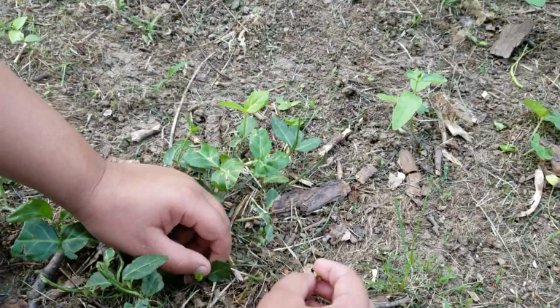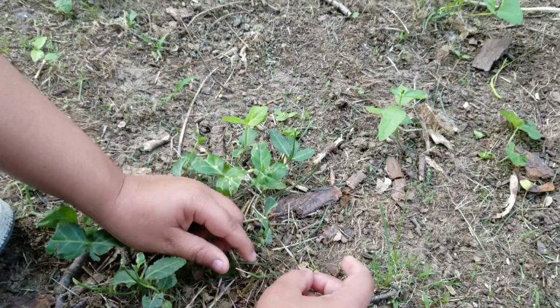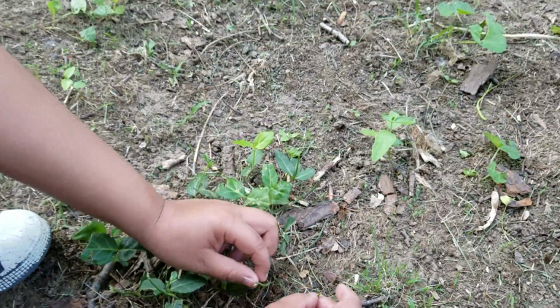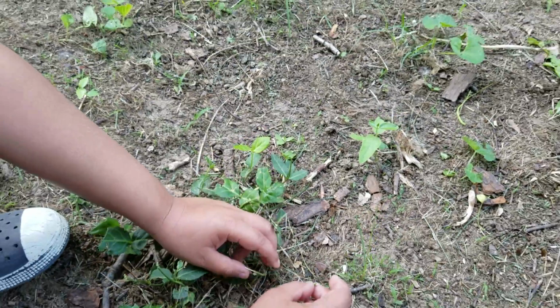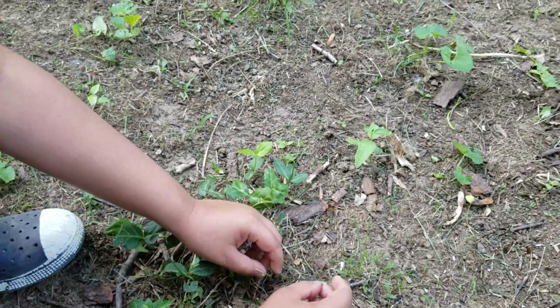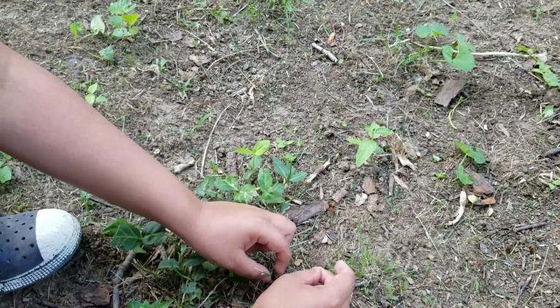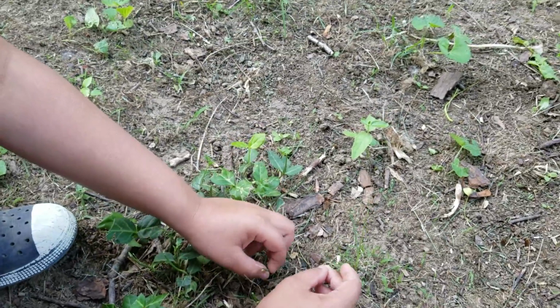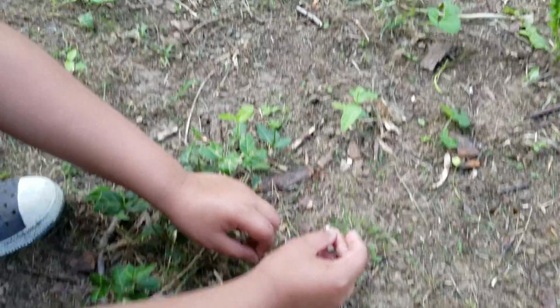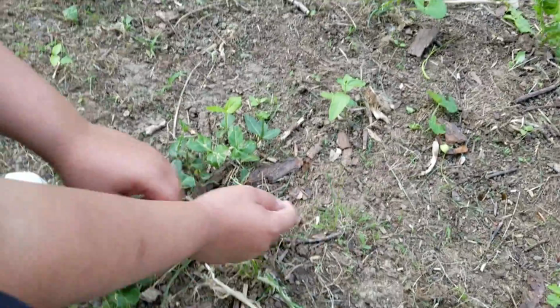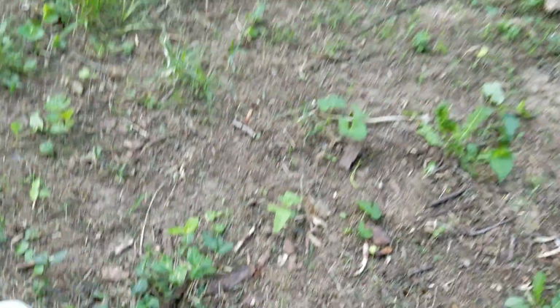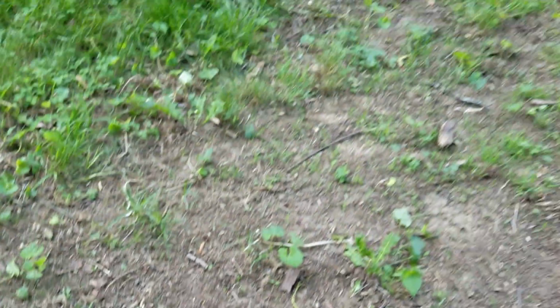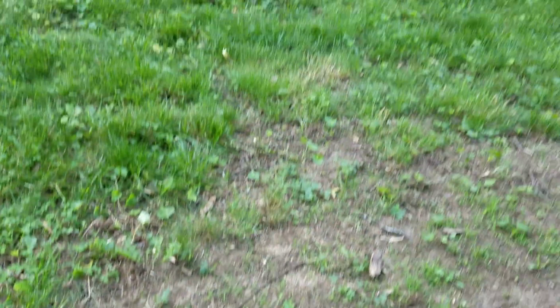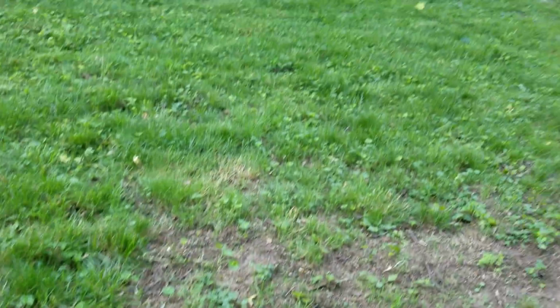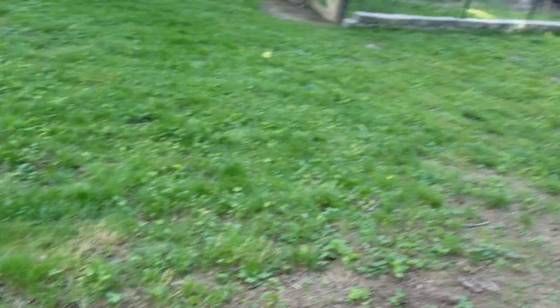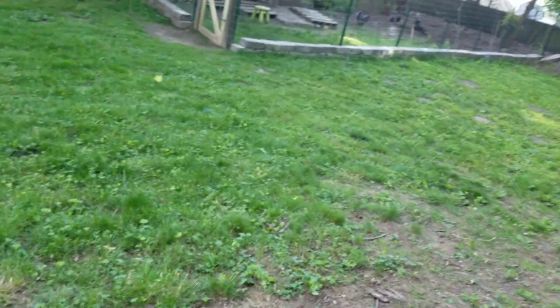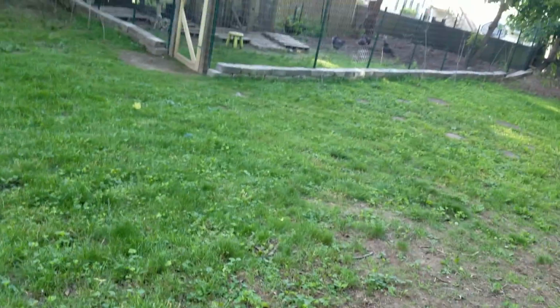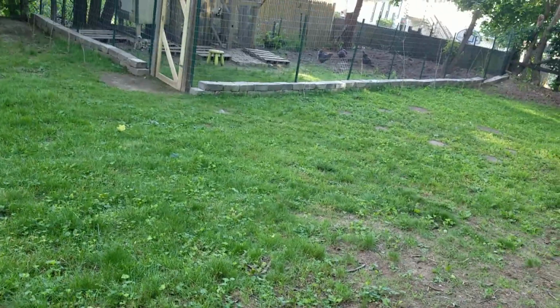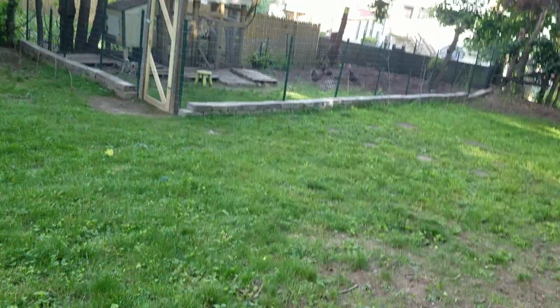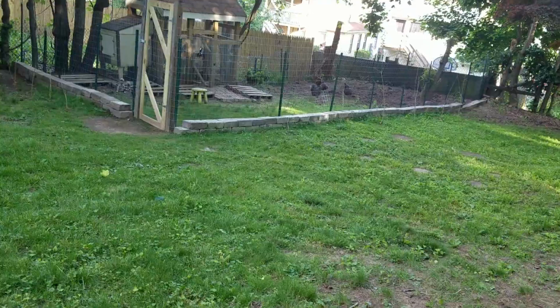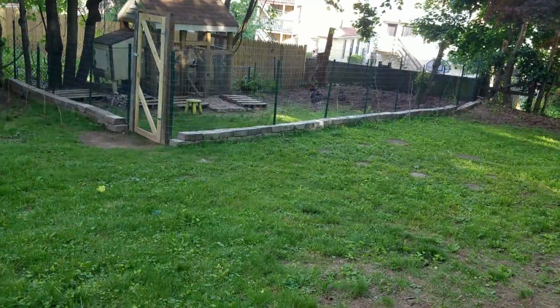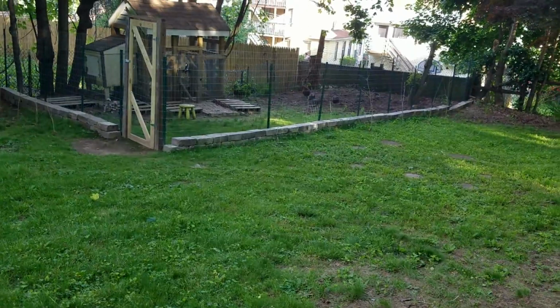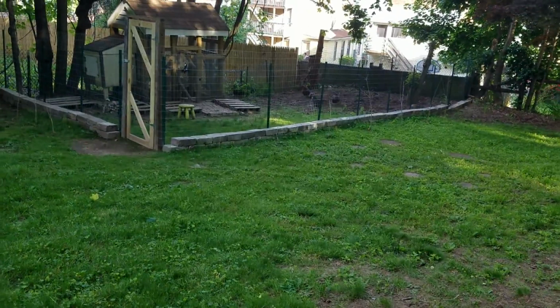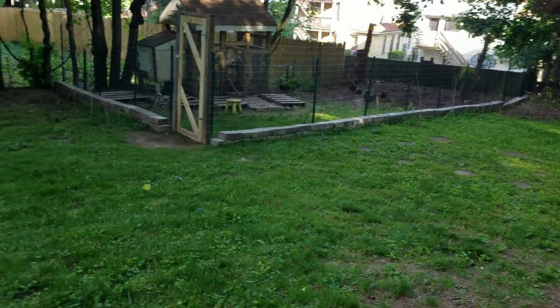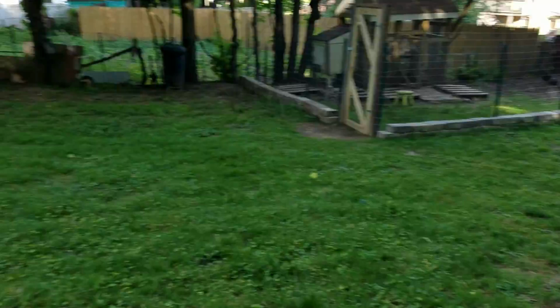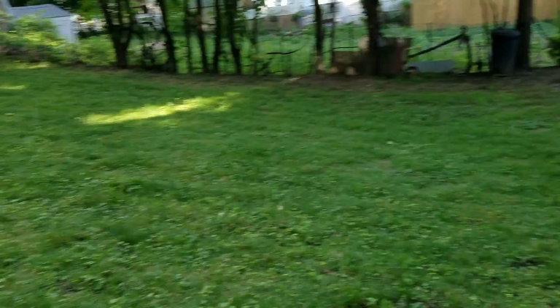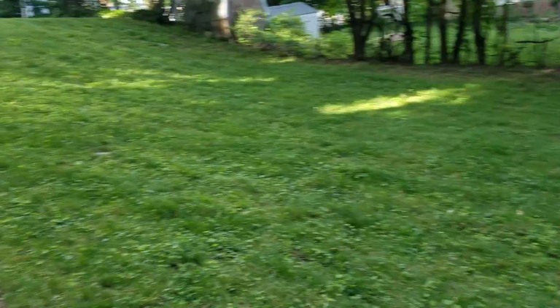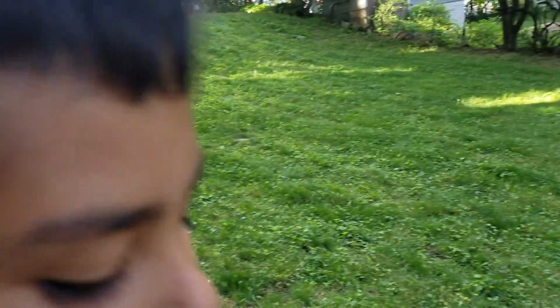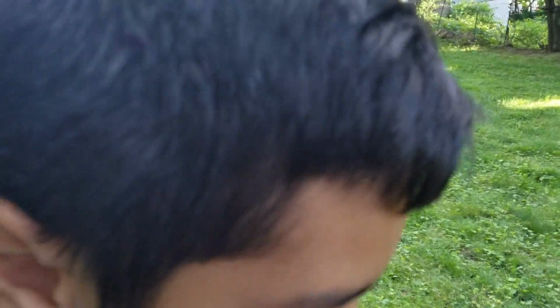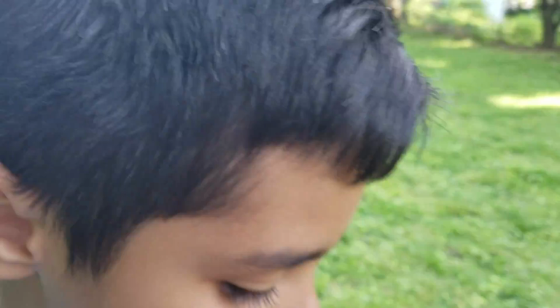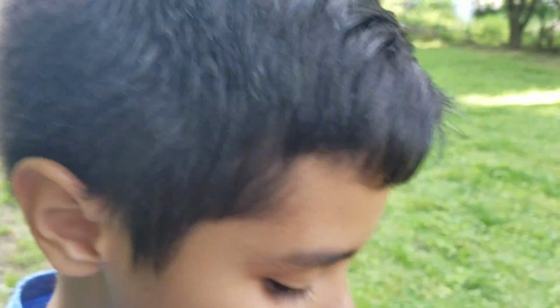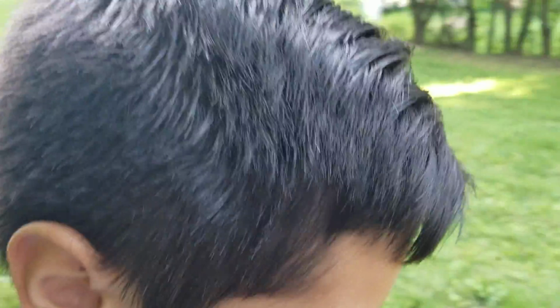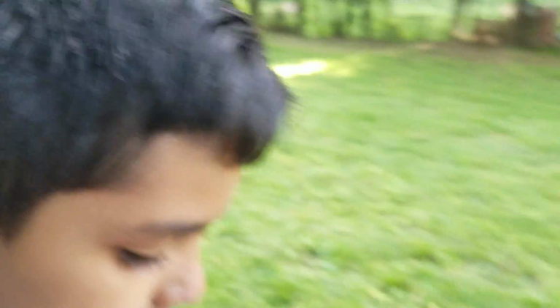You just pull it out — it makes a scallion like normal garlic. You can just chop it and eat the scallion.